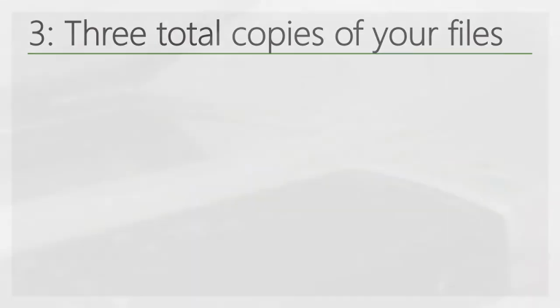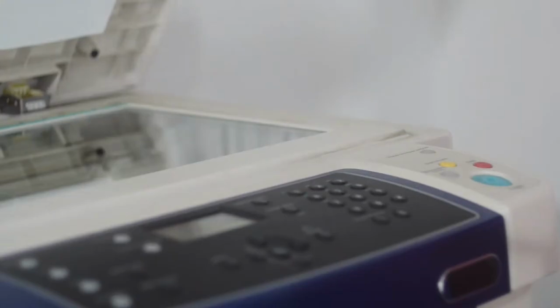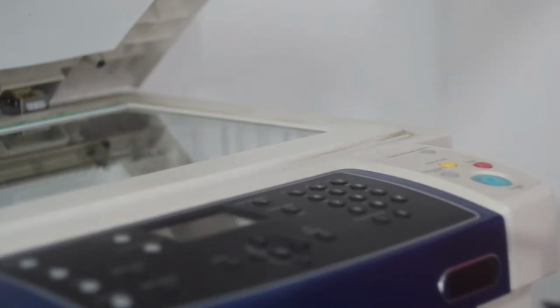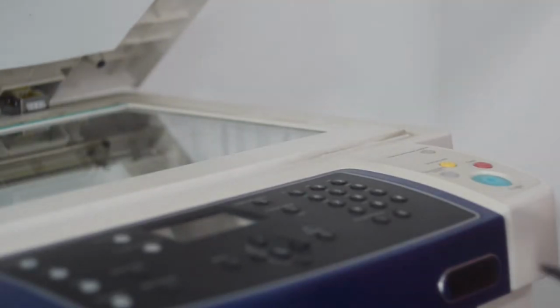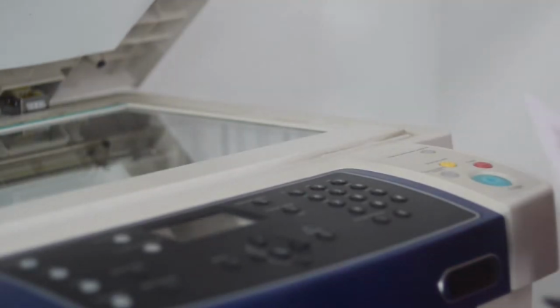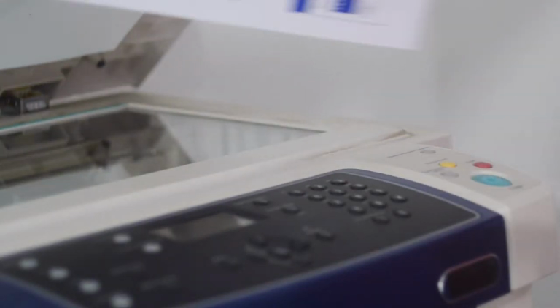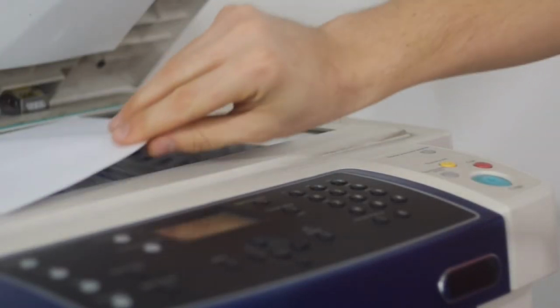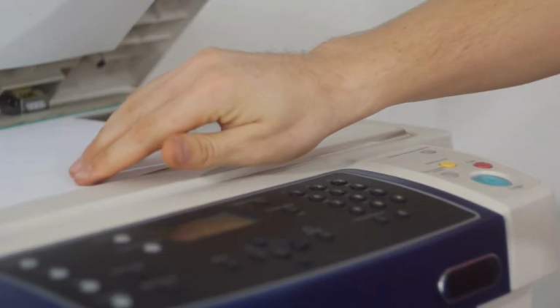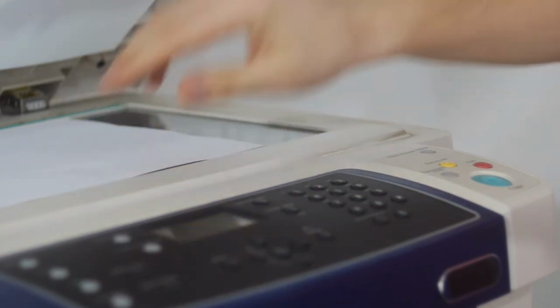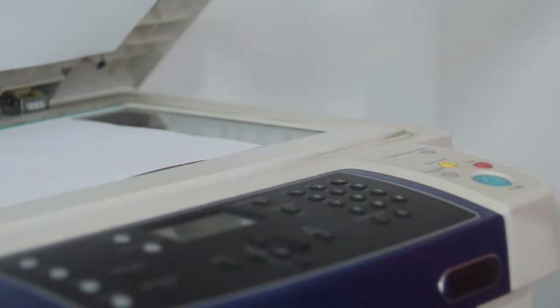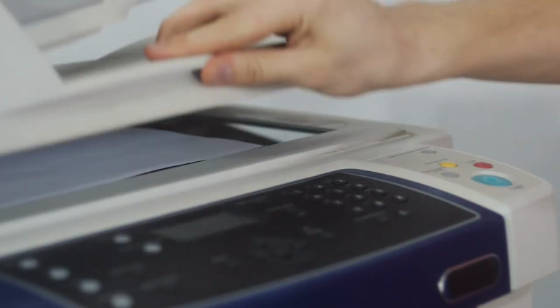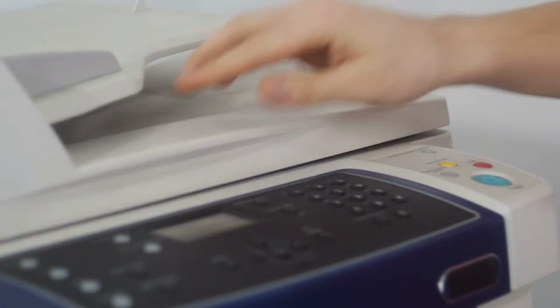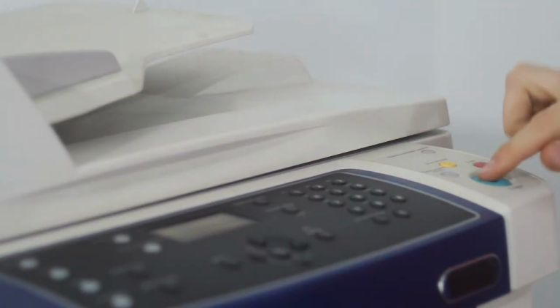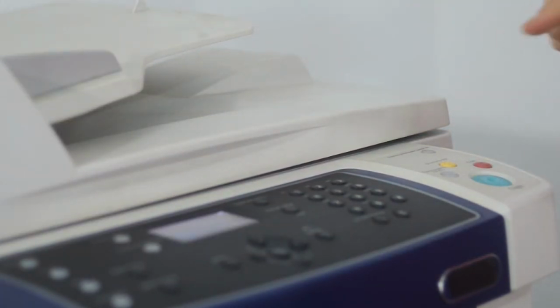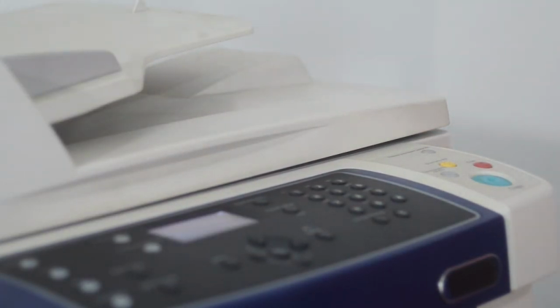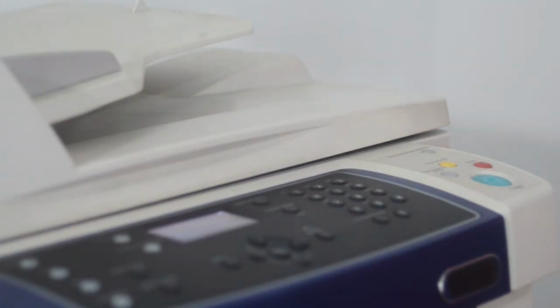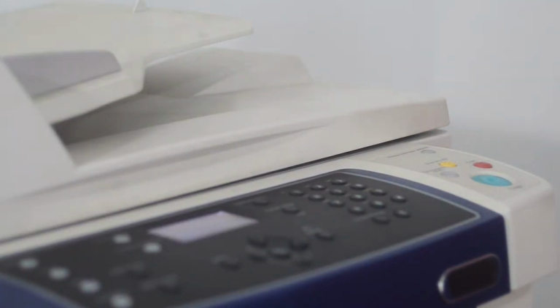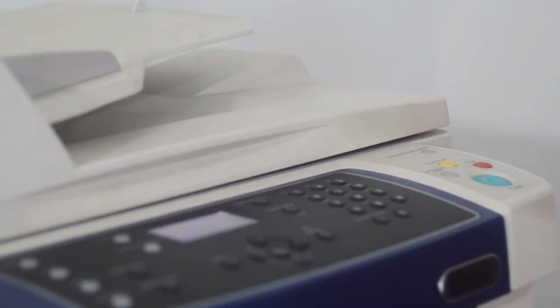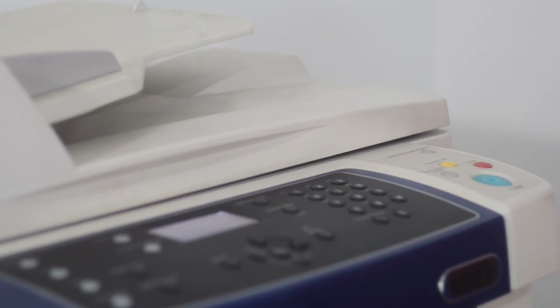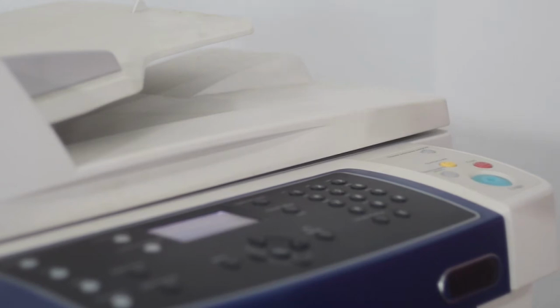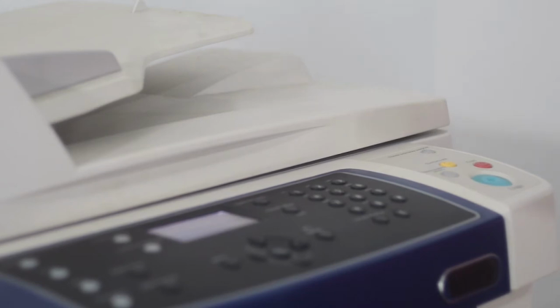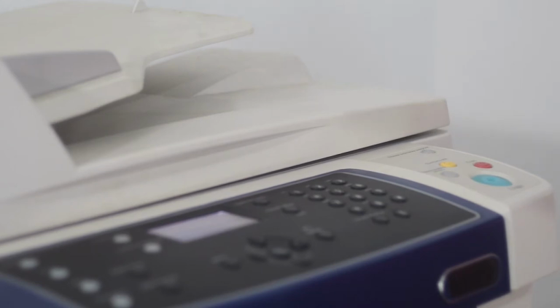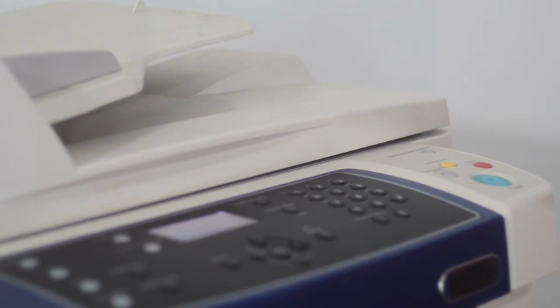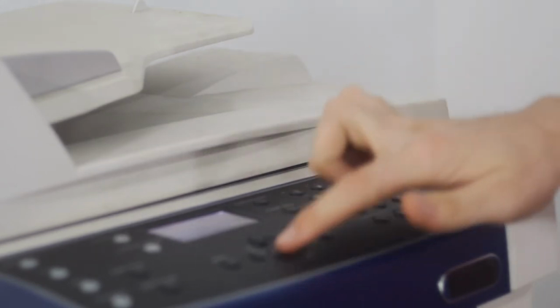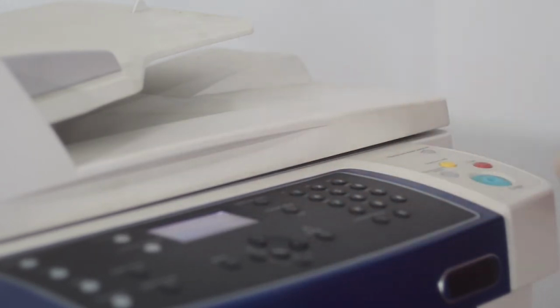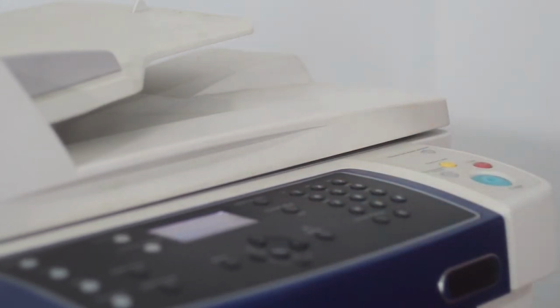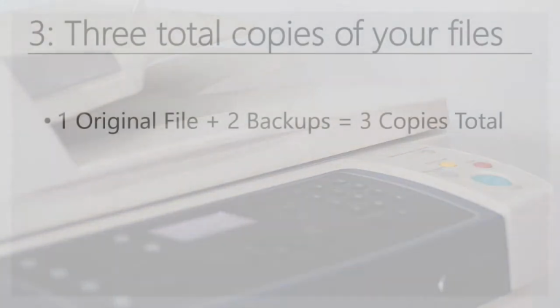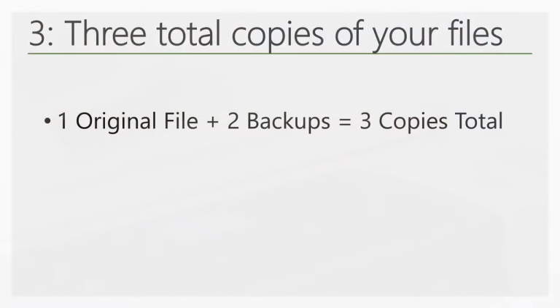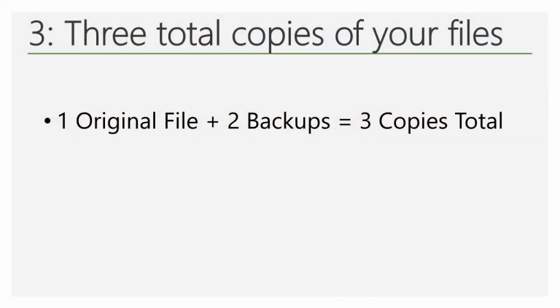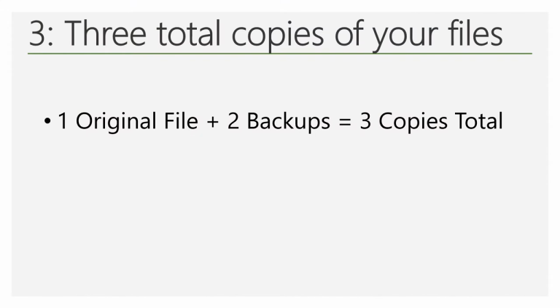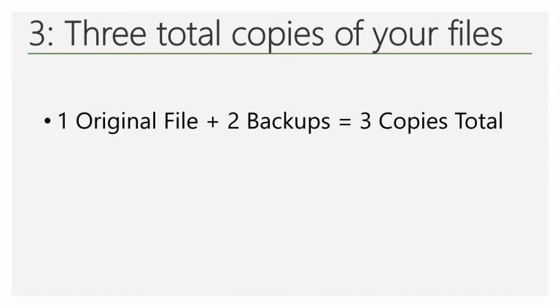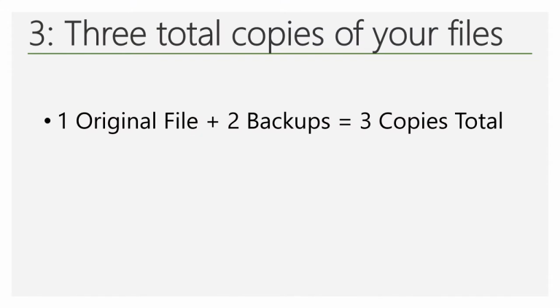Three is the total number of copies you should have of each important file. The first copy is the original, while the other two copies are the backups of the original. Thus, you should have at least two backup copies of each of your important files, which results in three total copies when we add in the original file.